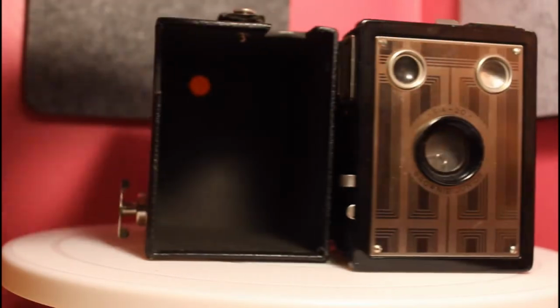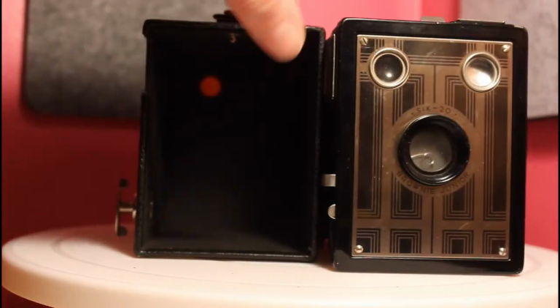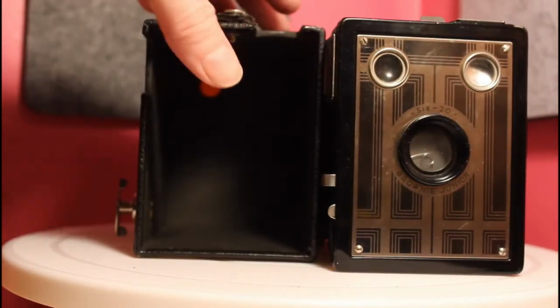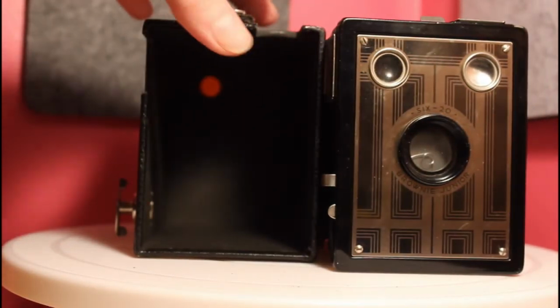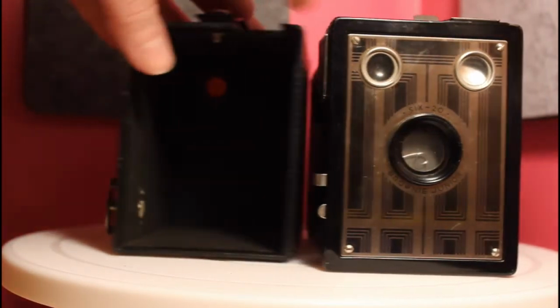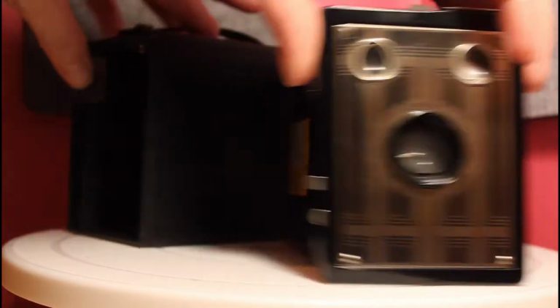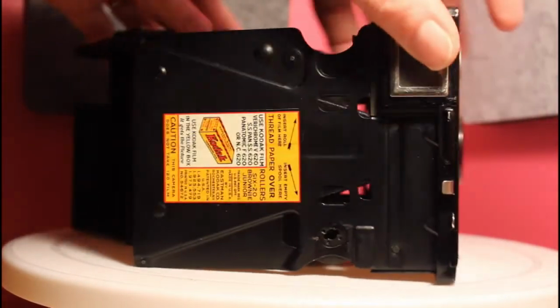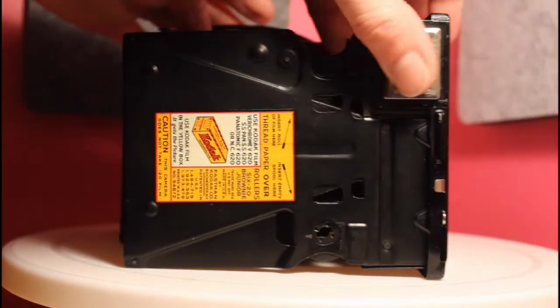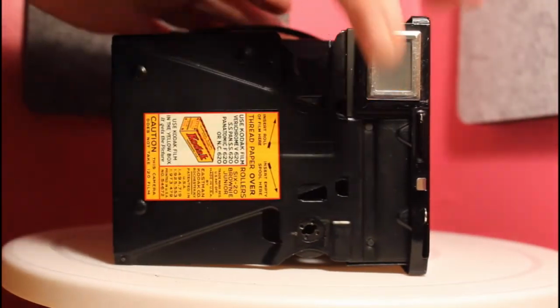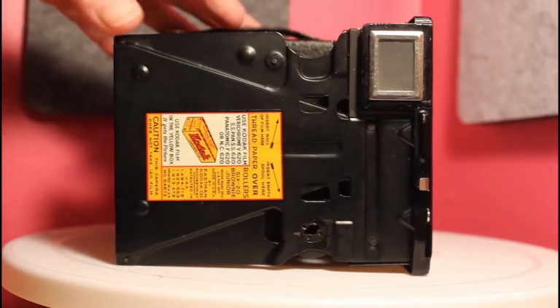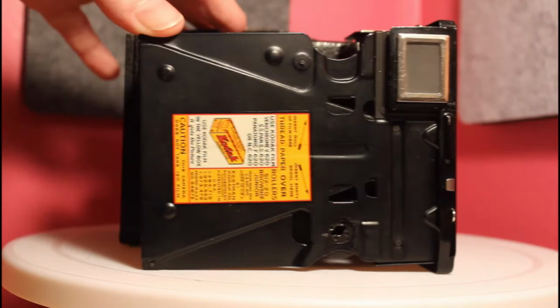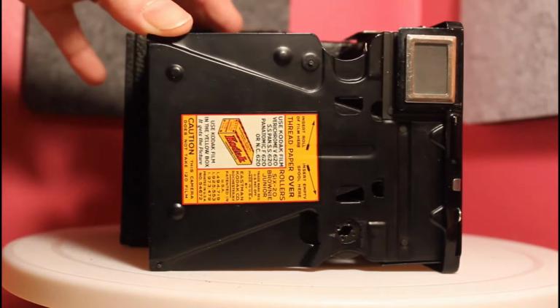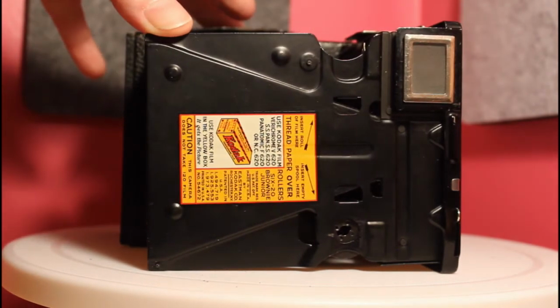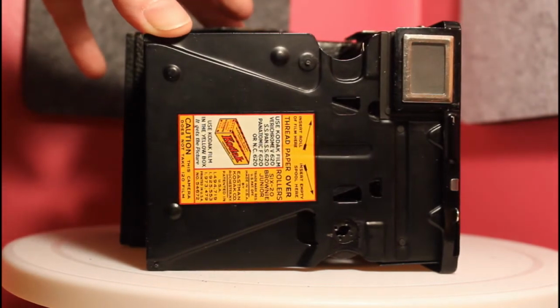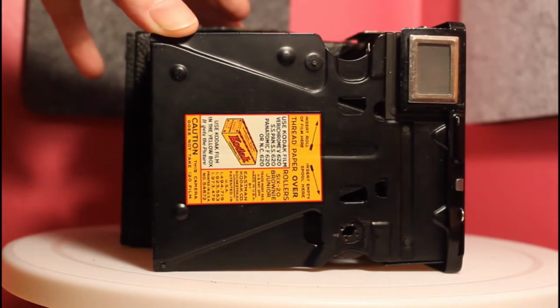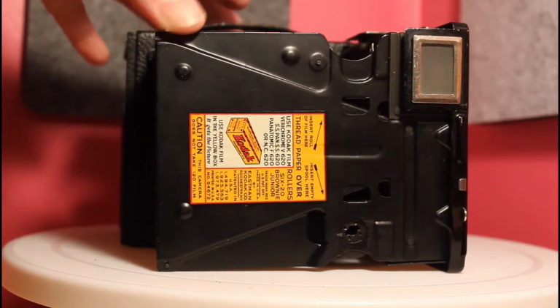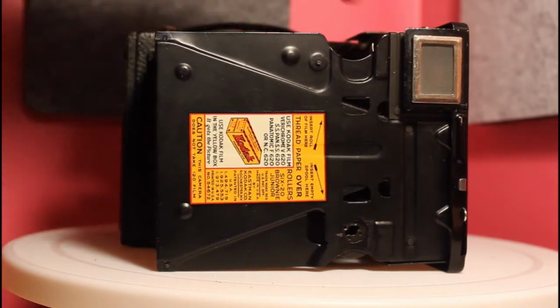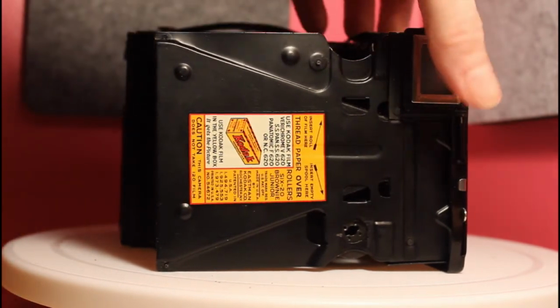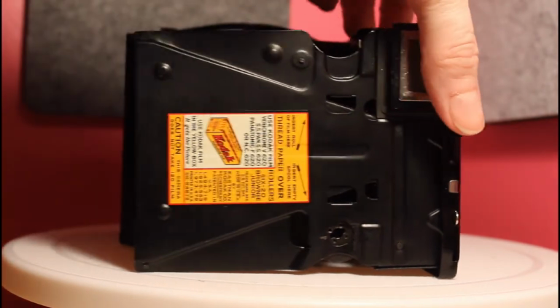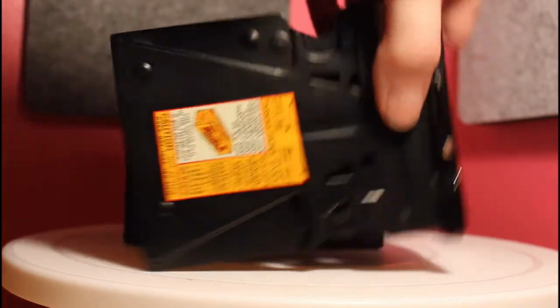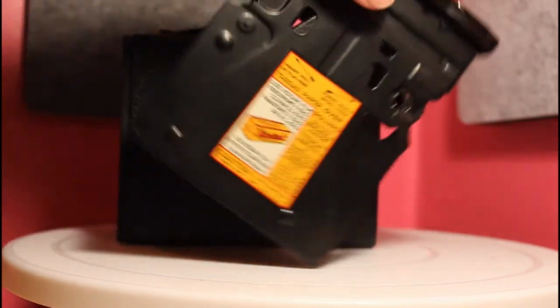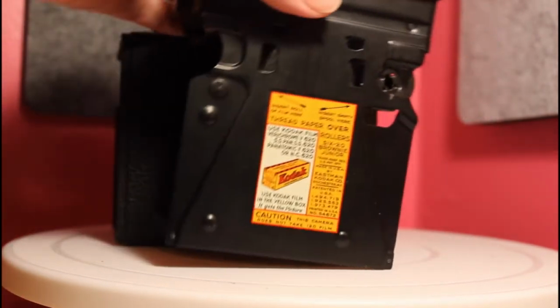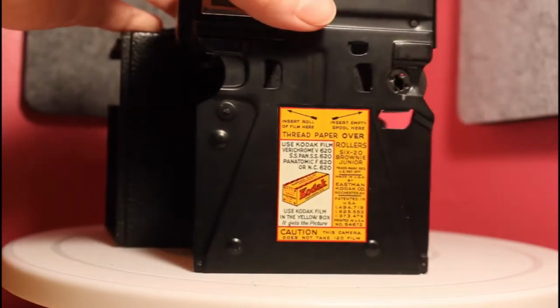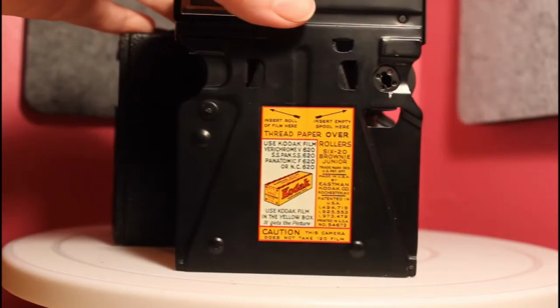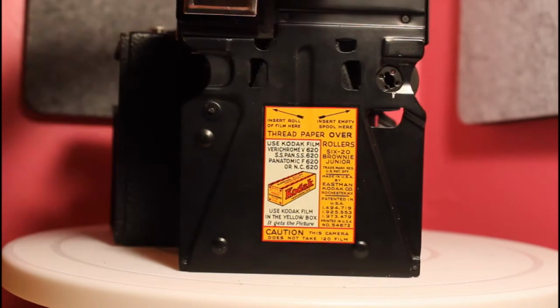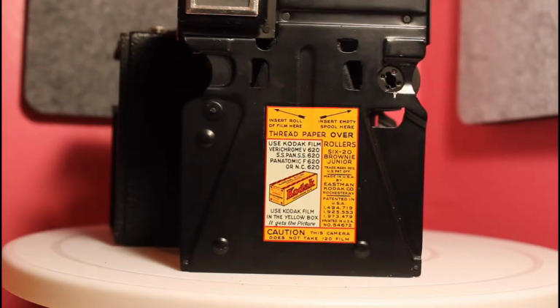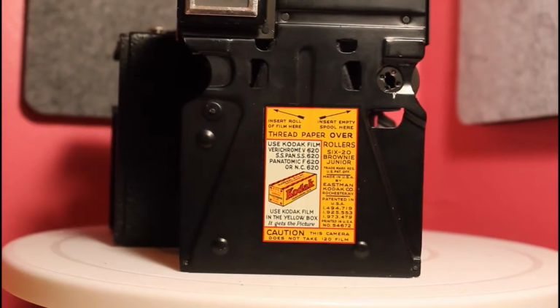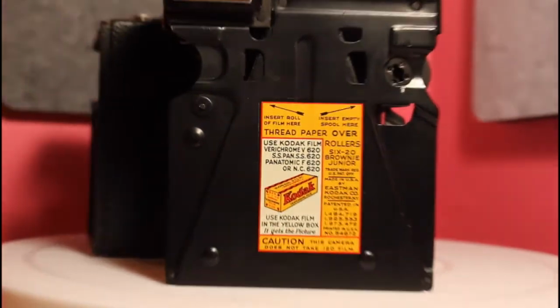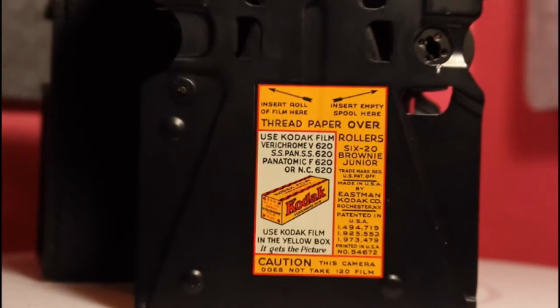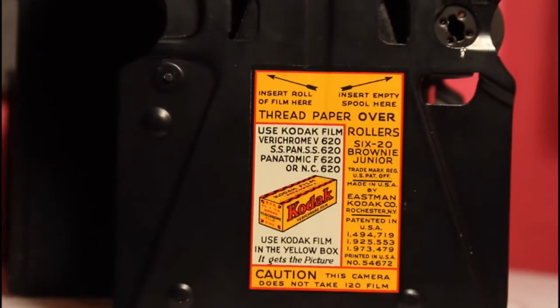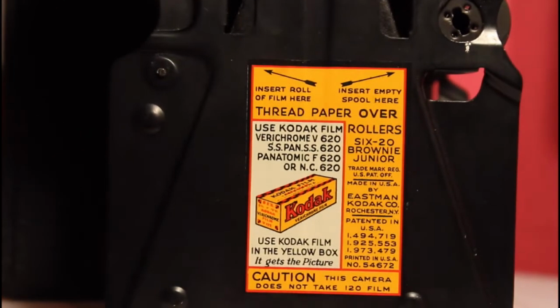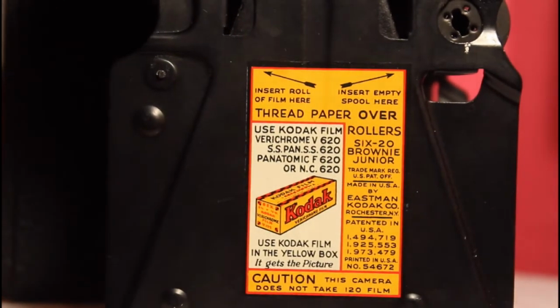This is where you would want to load your film. There is a sticker on it that explains how to load it and also tells you what kind of film to use. This camera uses 620.